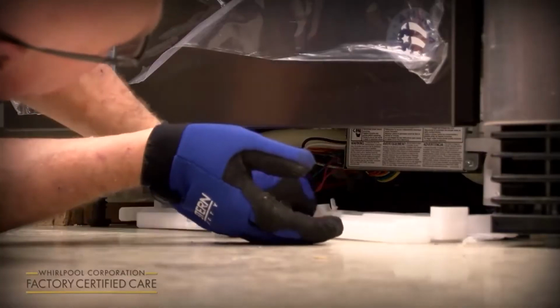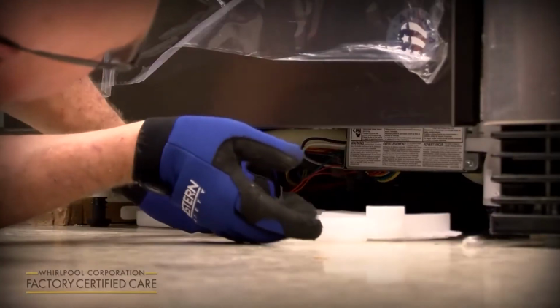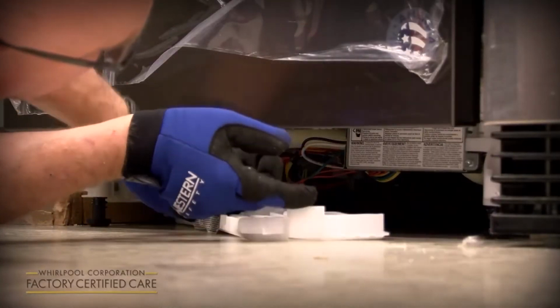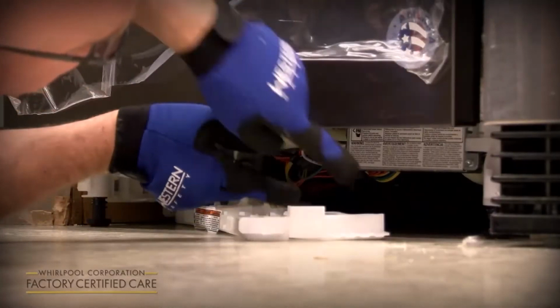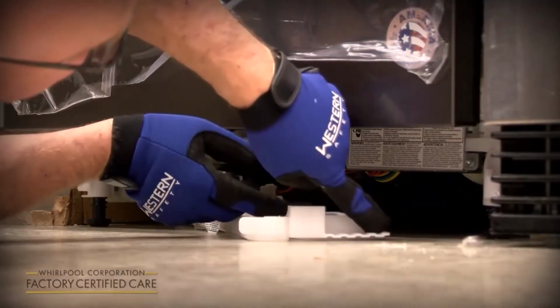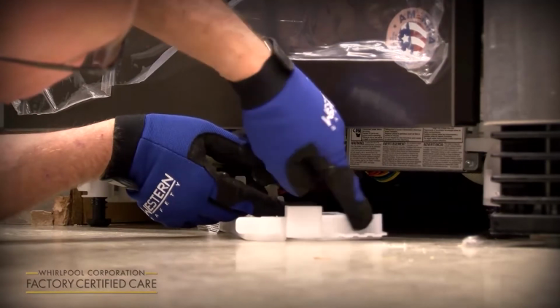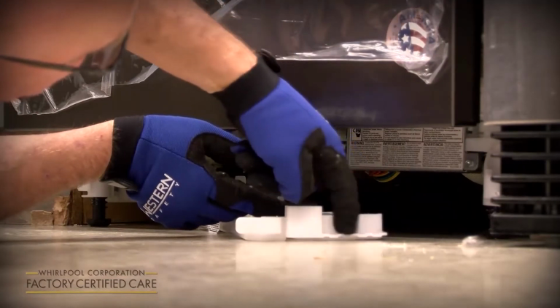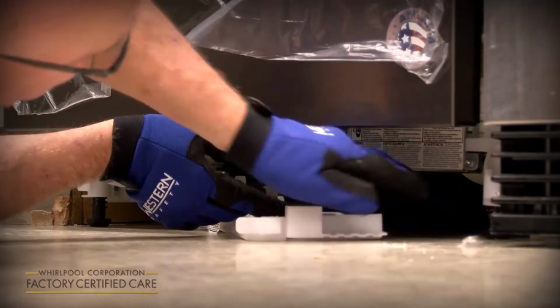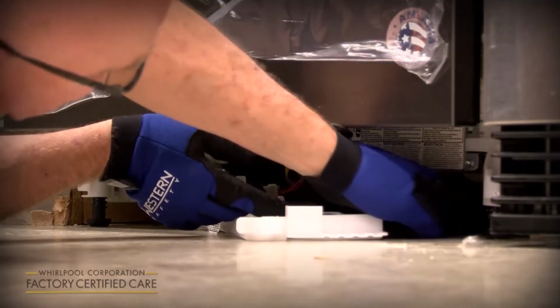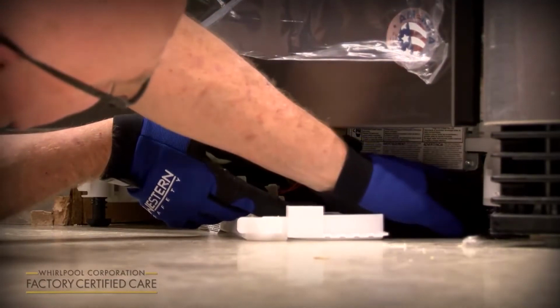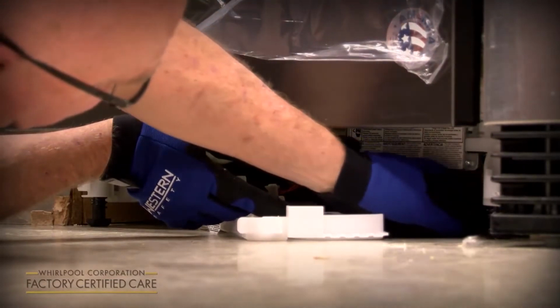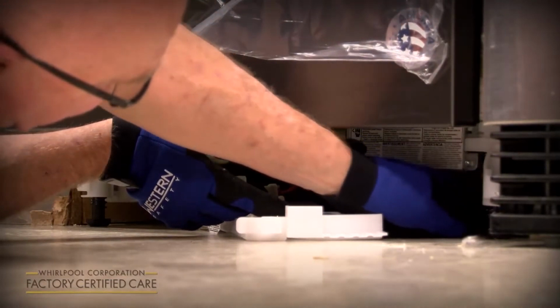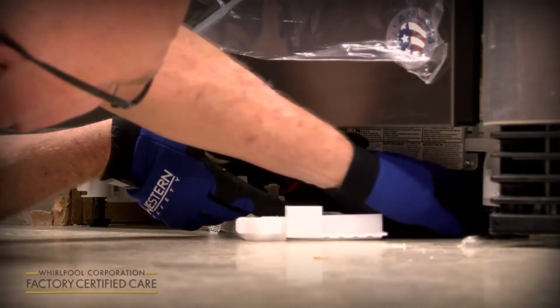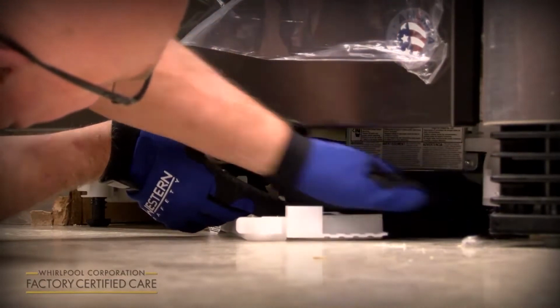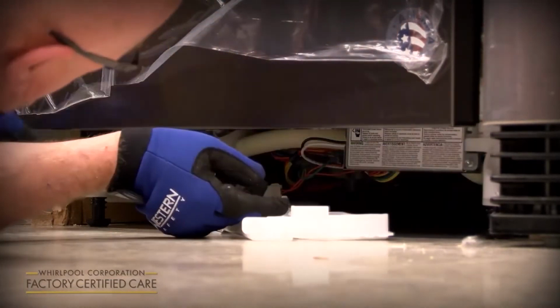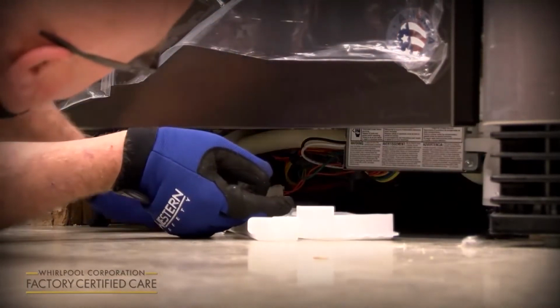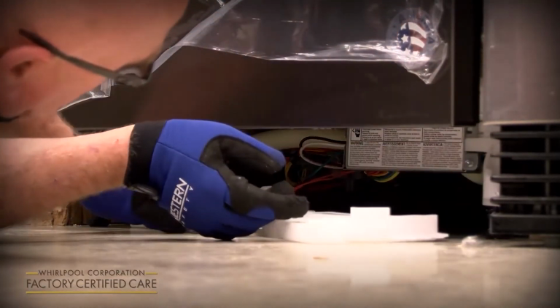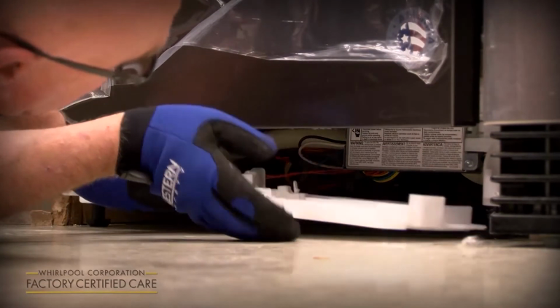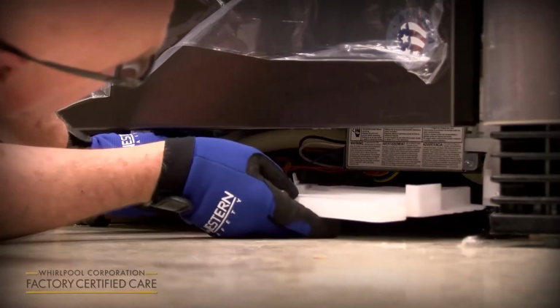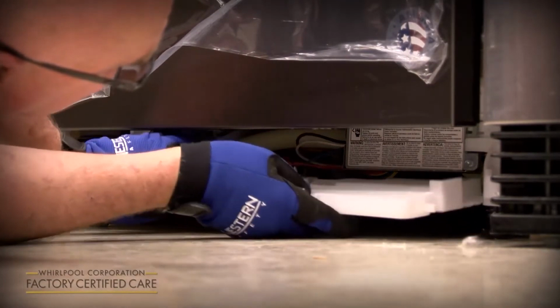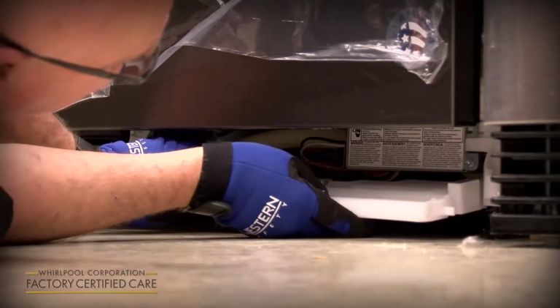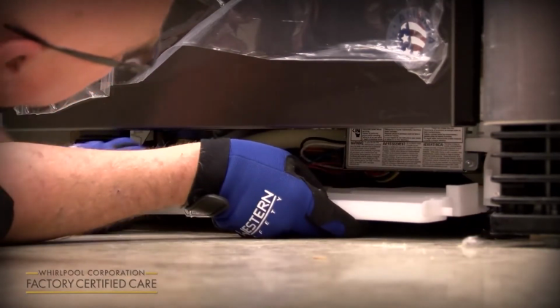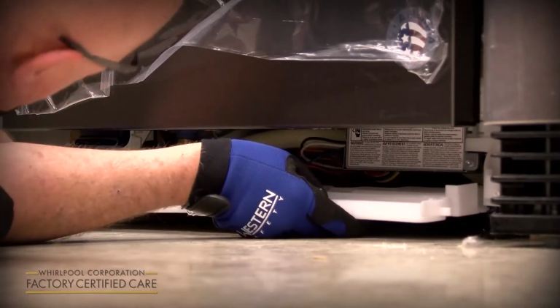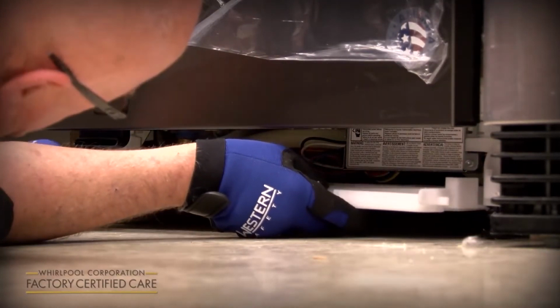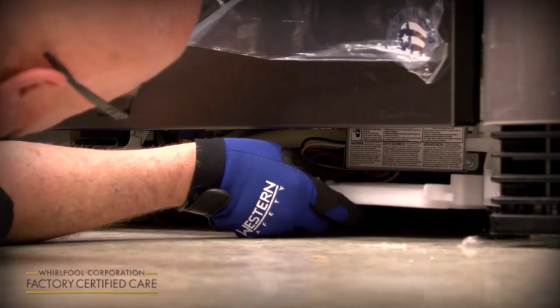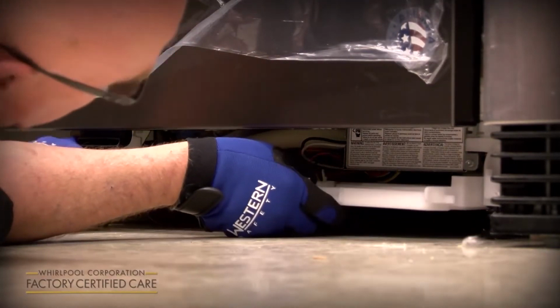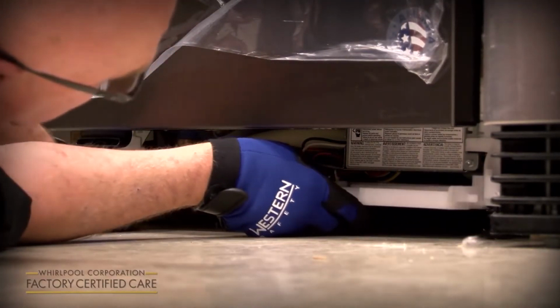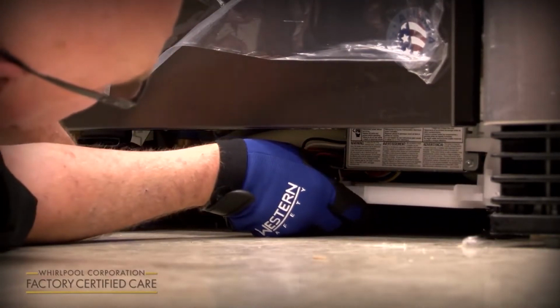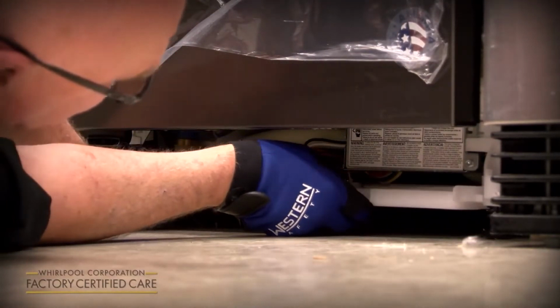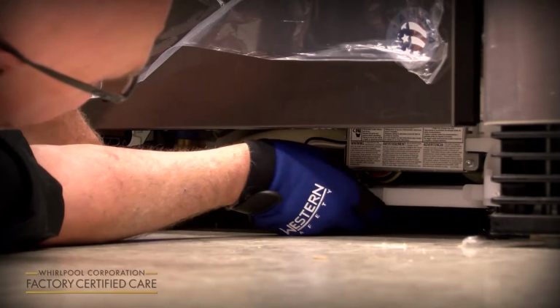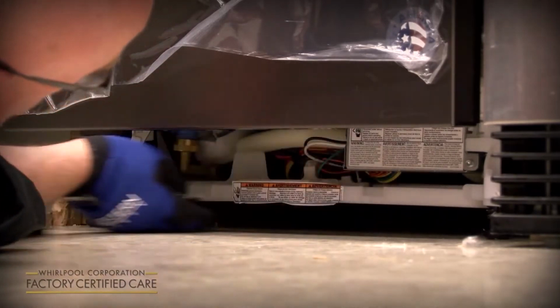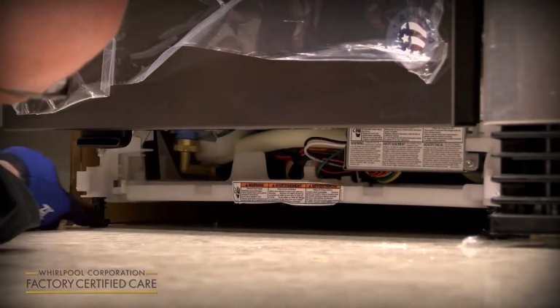To slide it back in, there's a piece here that has to align with this shelf on both sides — on top of the shelf — and then it just slides right in and snaps in.